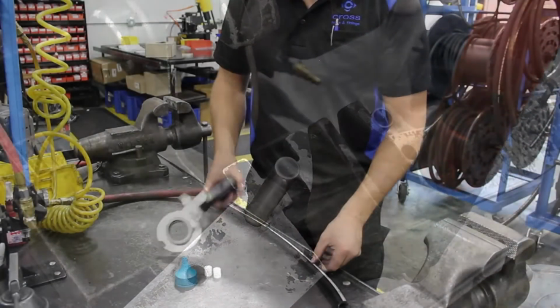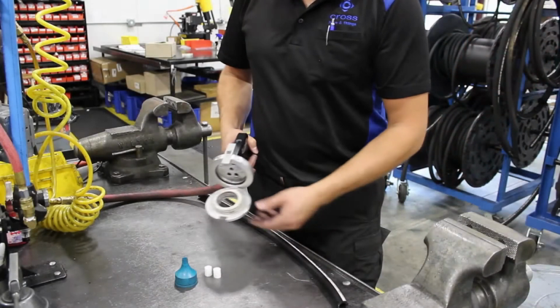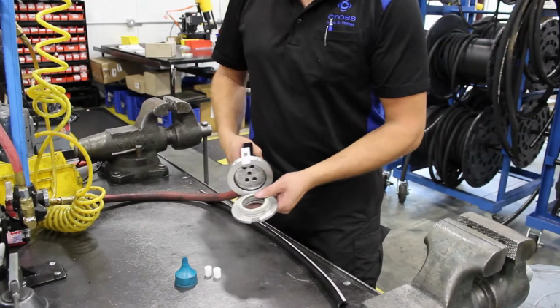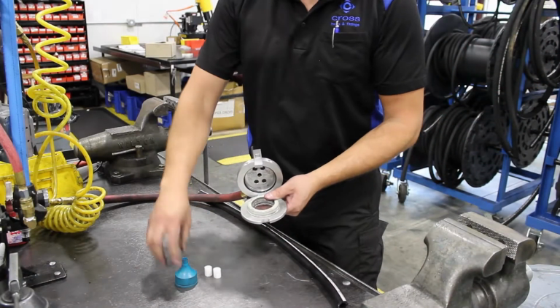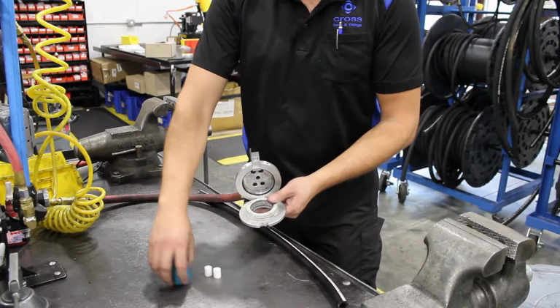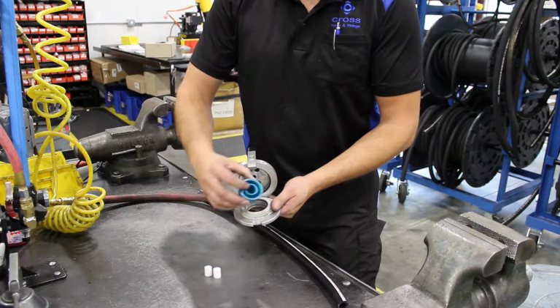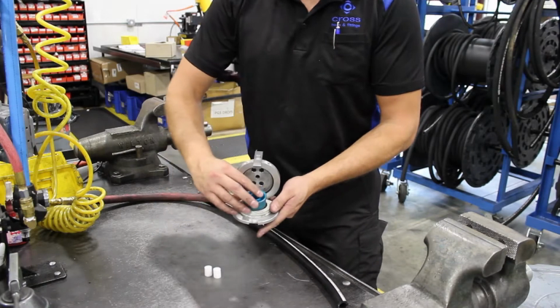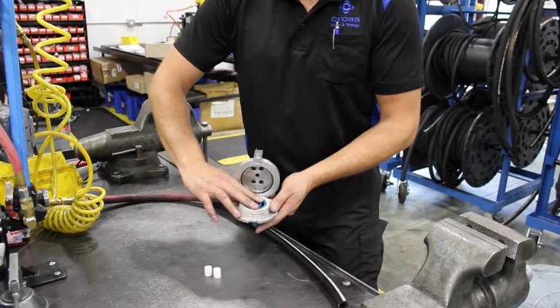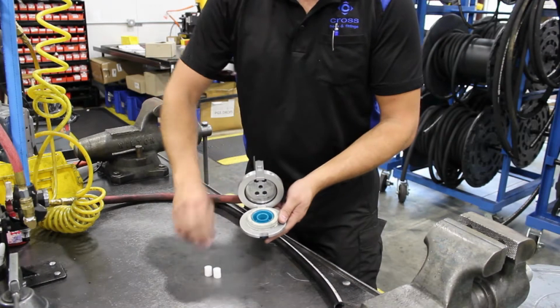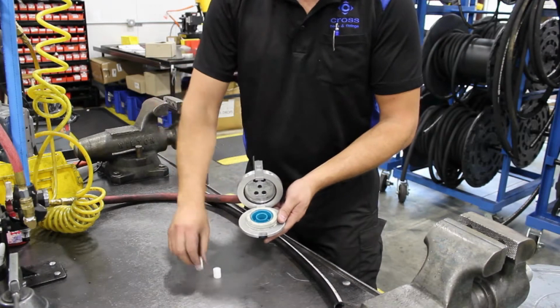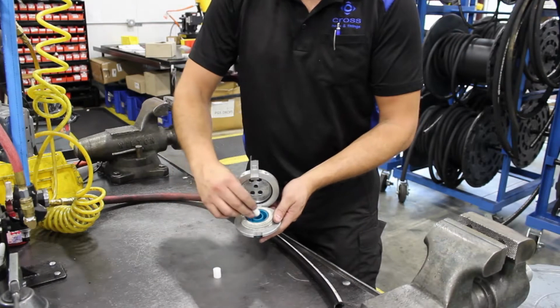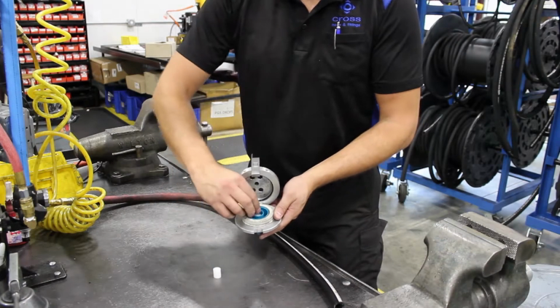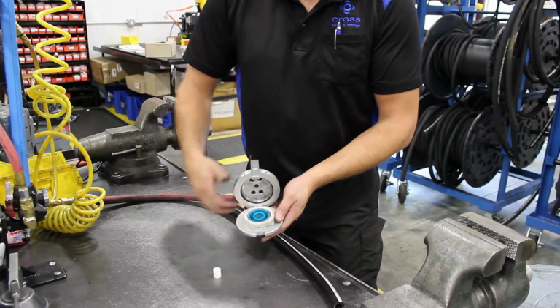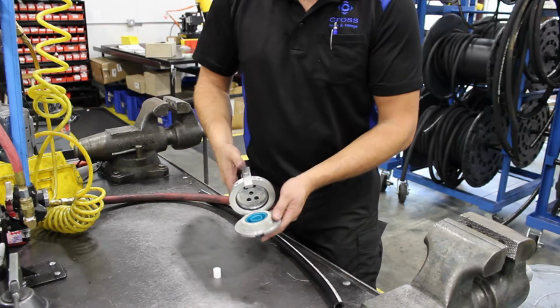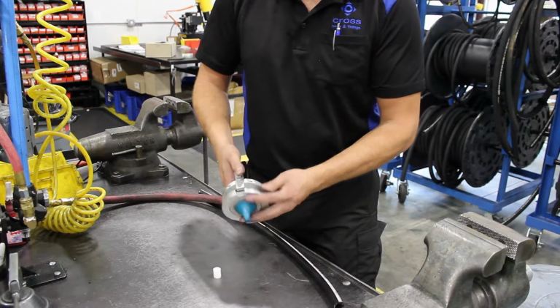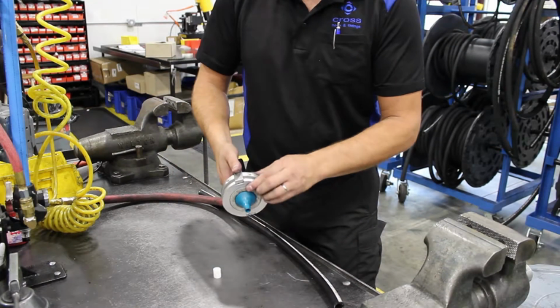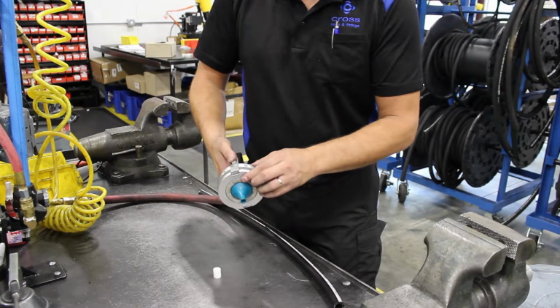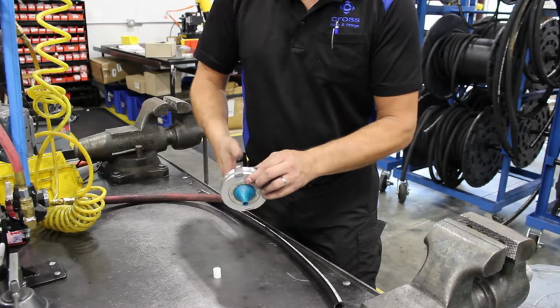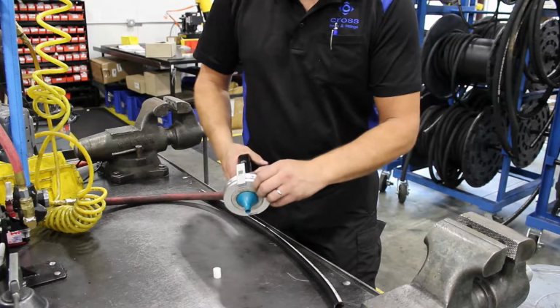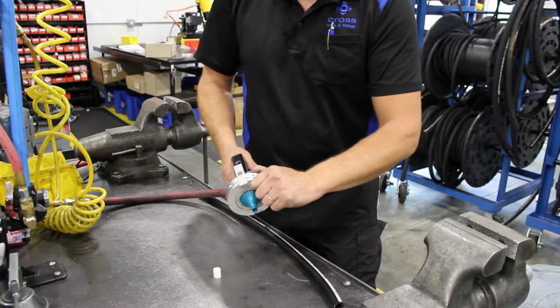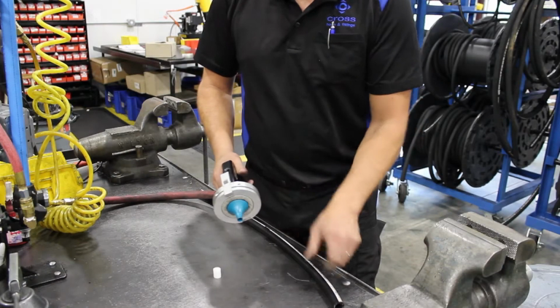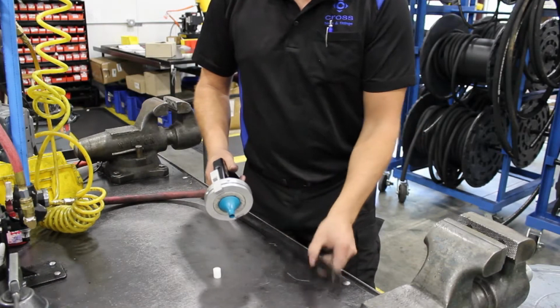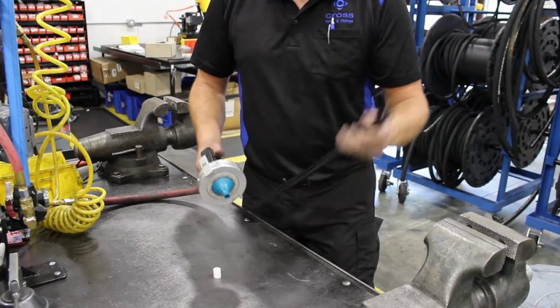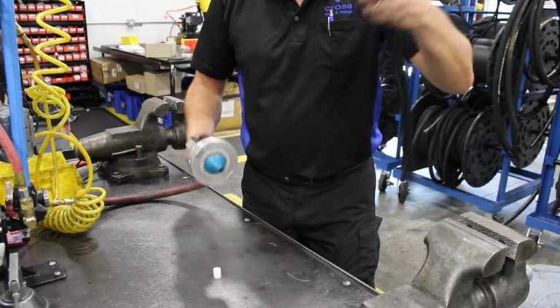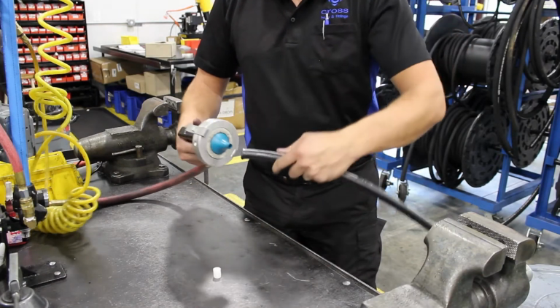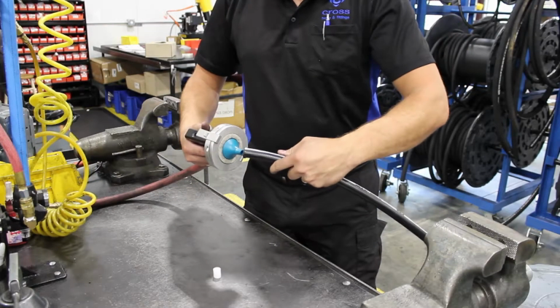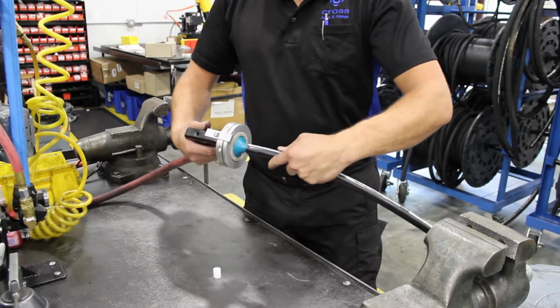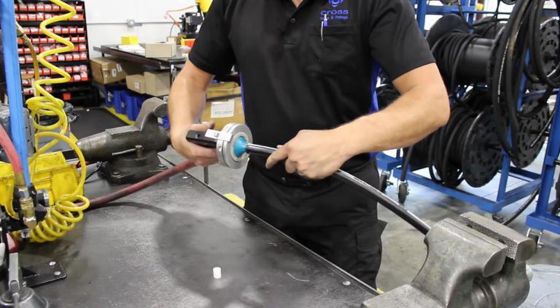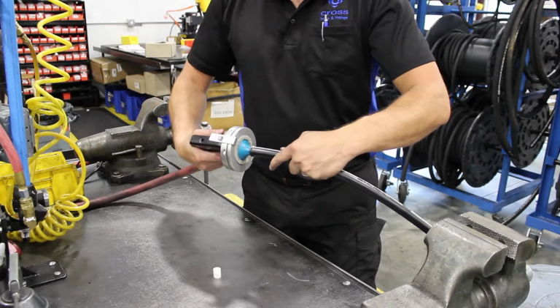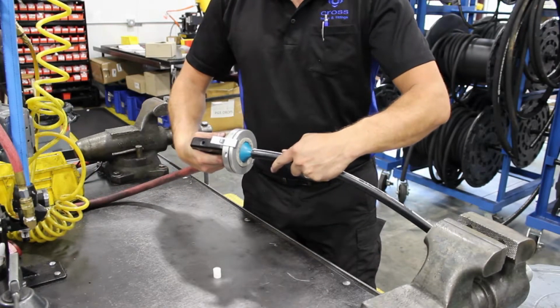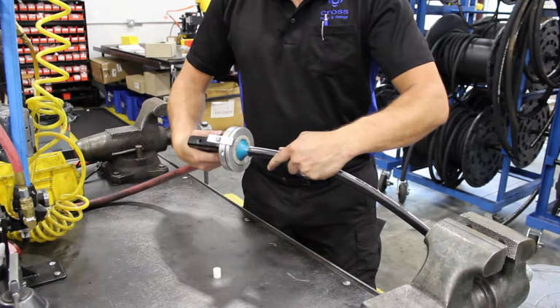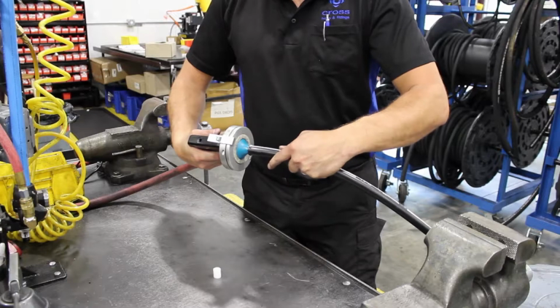Once the hose is cut, remember to clean it with ultra-clean projectiles. These remove hose dust and other contaminants from the hose that would damage your hydraulic system. Send one pellet down each end to make sure it's clean.